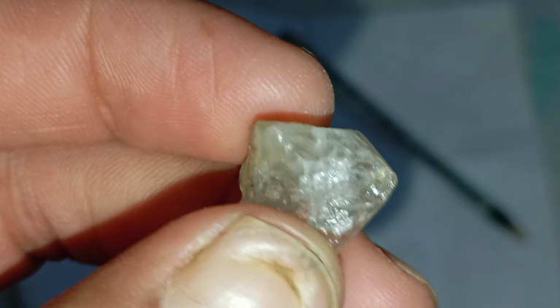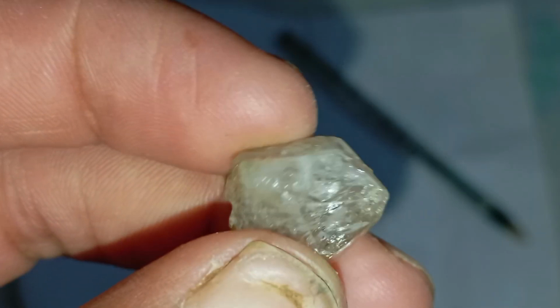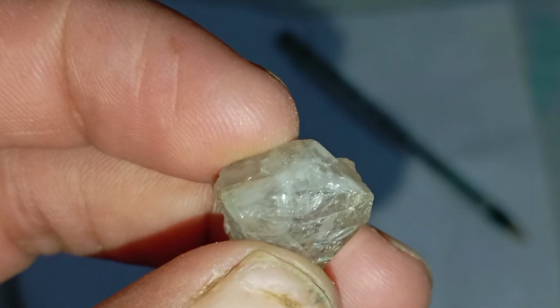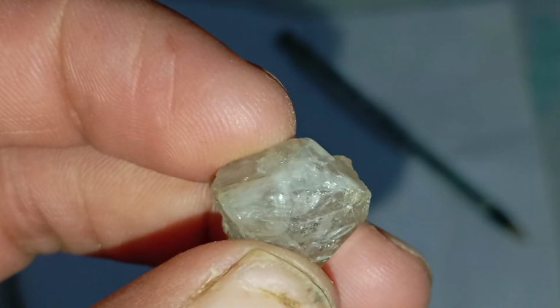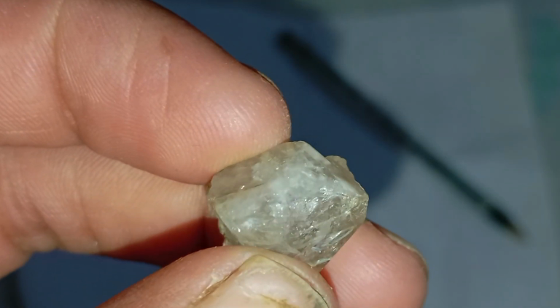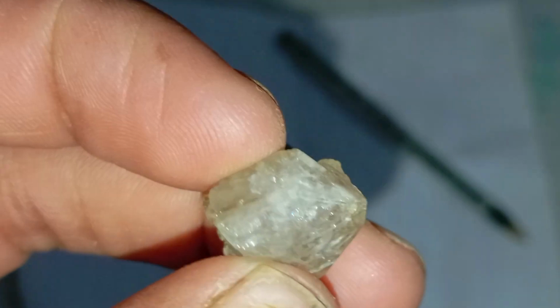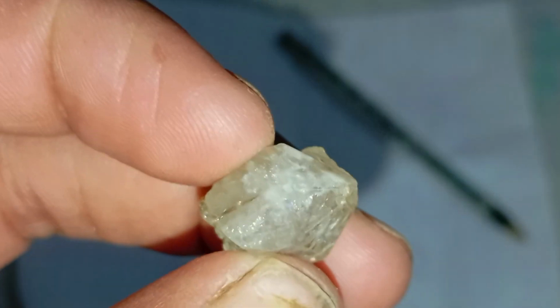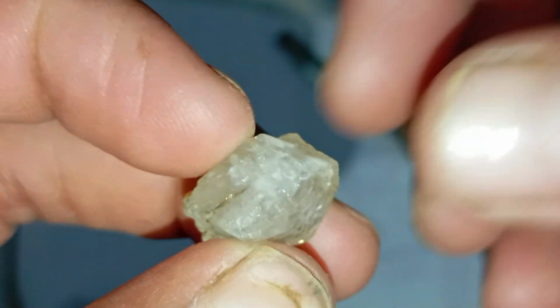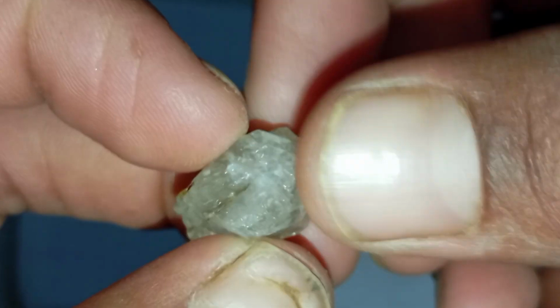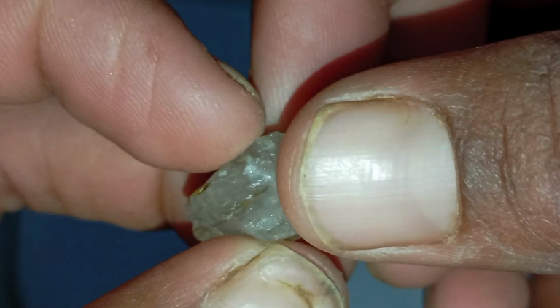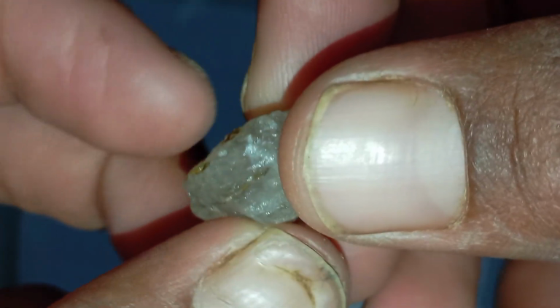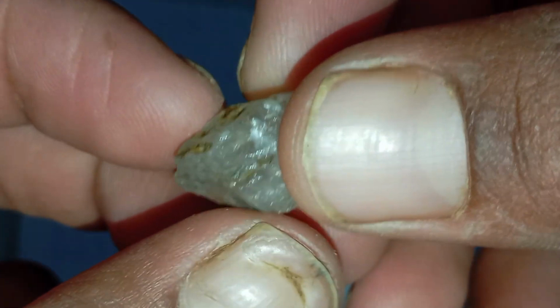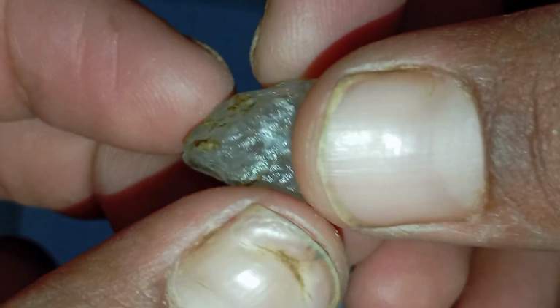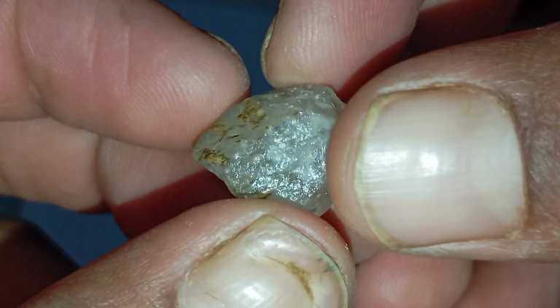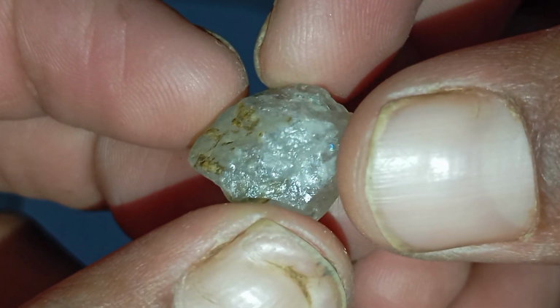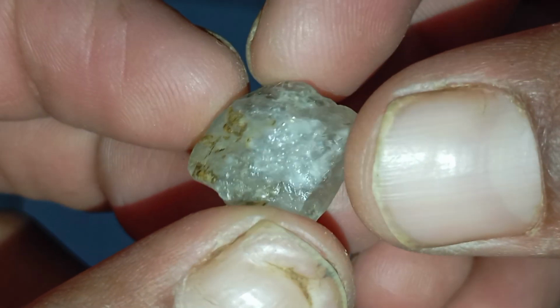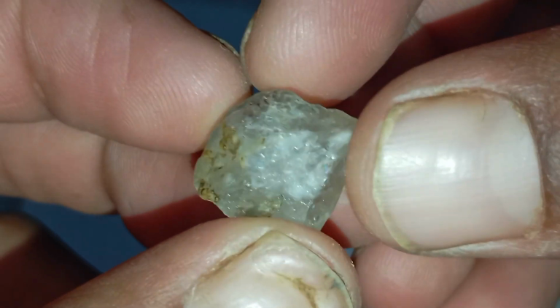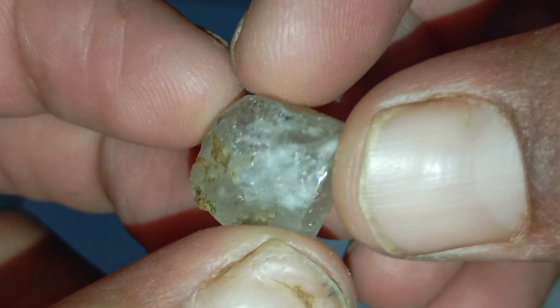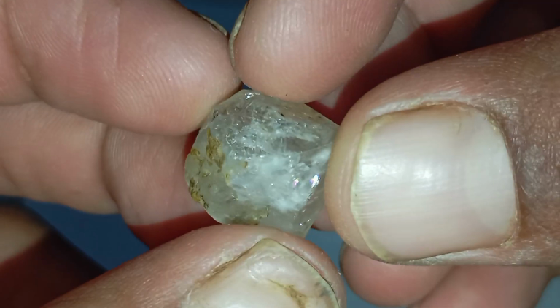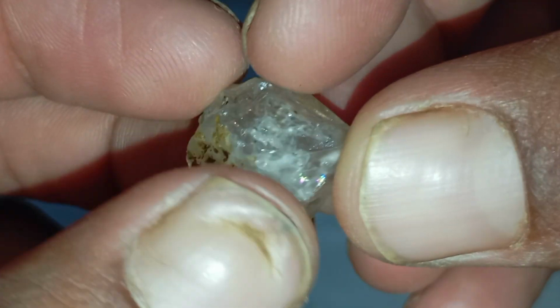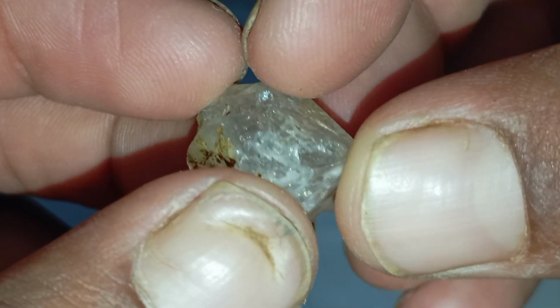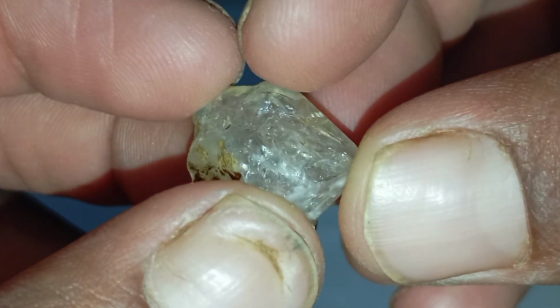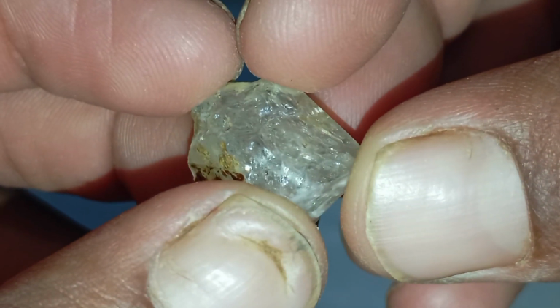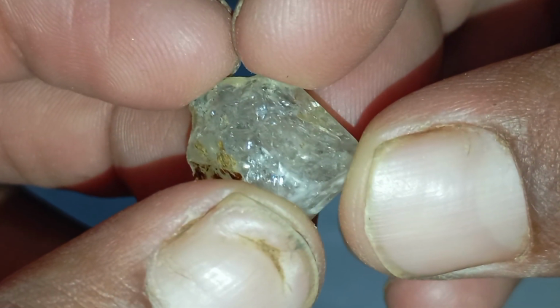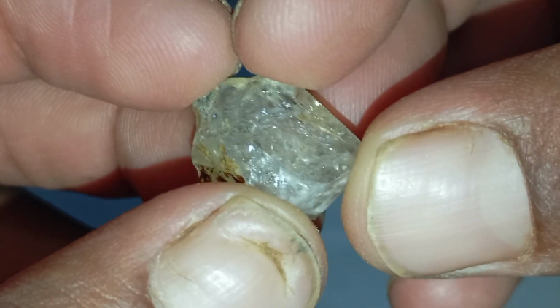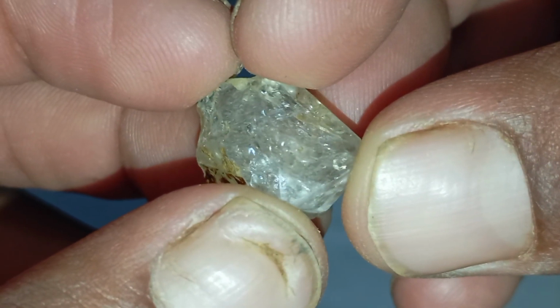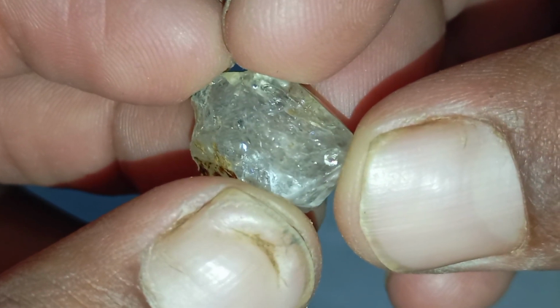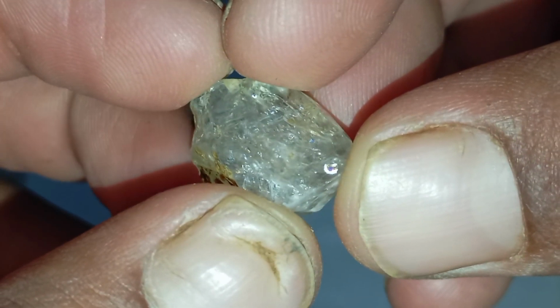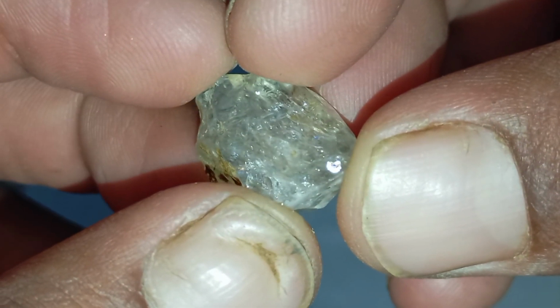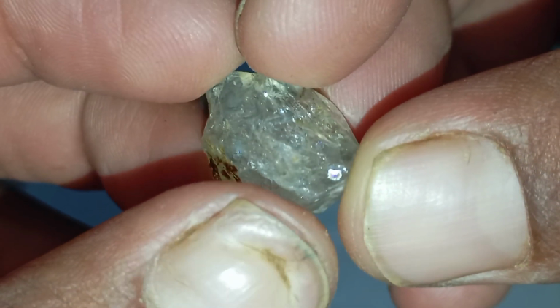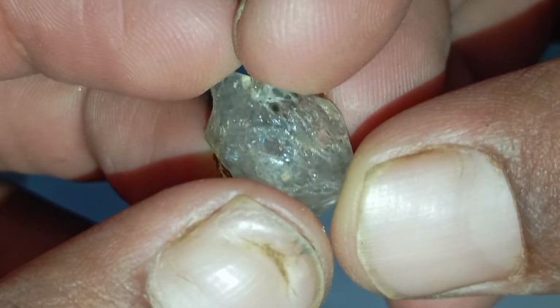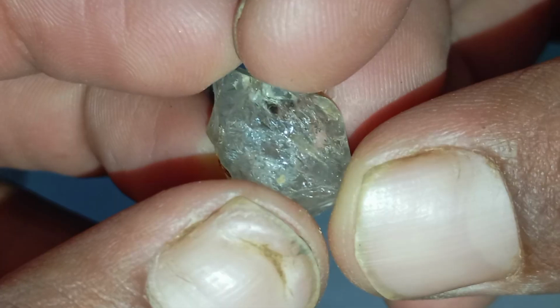The shadow test. Place the stone on a white surface under strong light. A real diamond forms a bold, clear shadow because of its density. If the stone creates a fuzzy or weak shadow, it might be too light or too glass-like to be genuine.